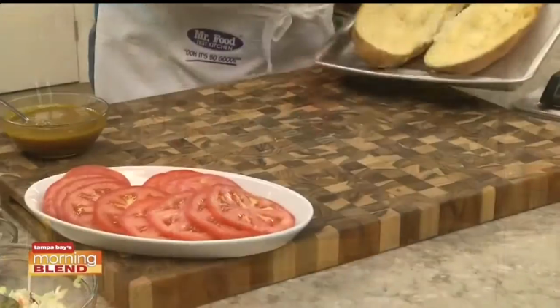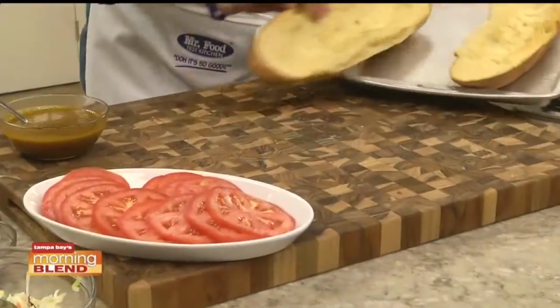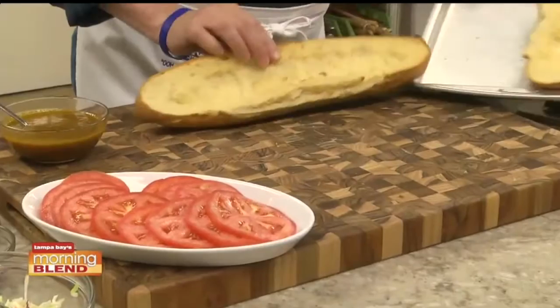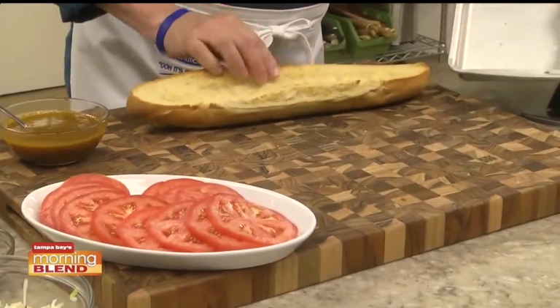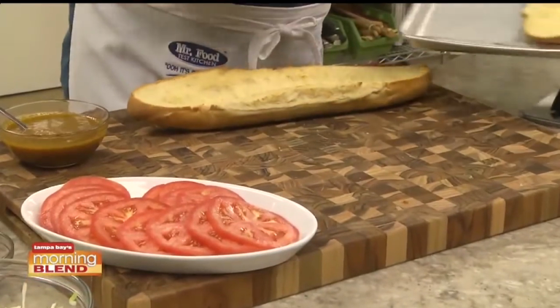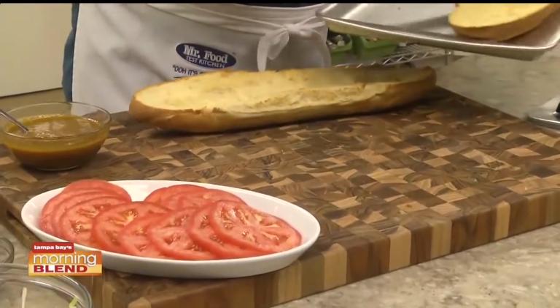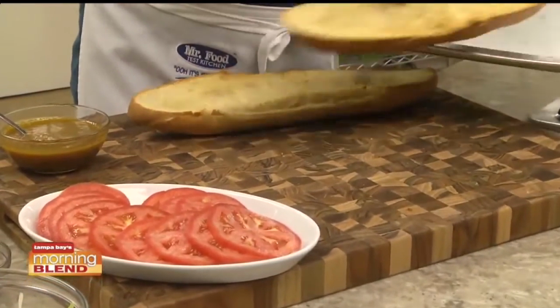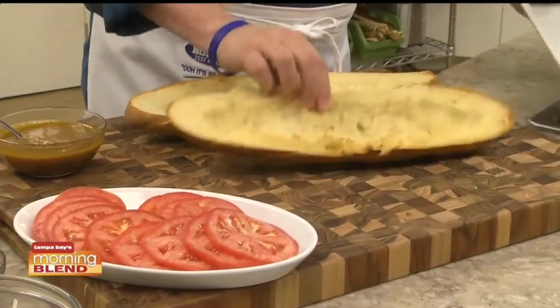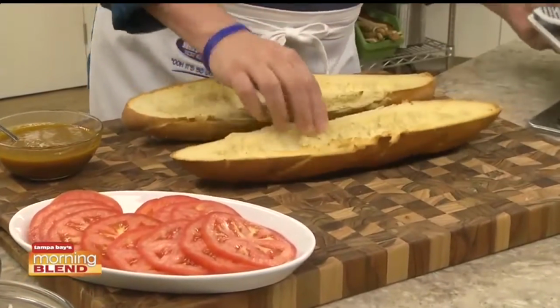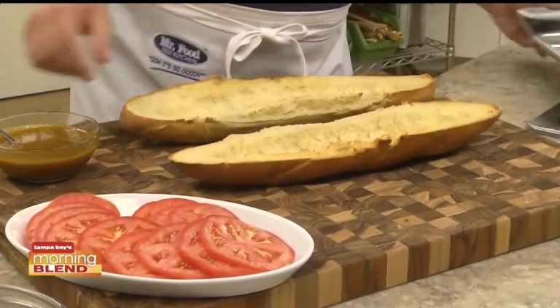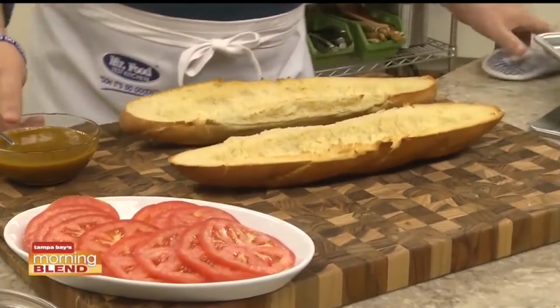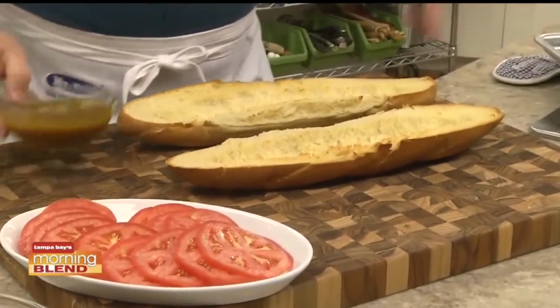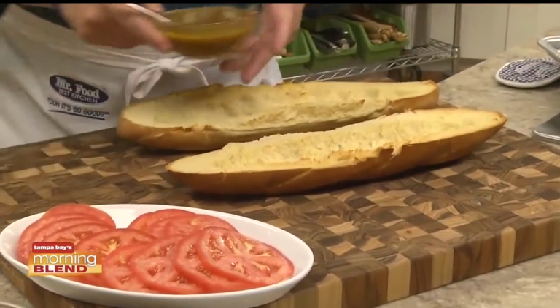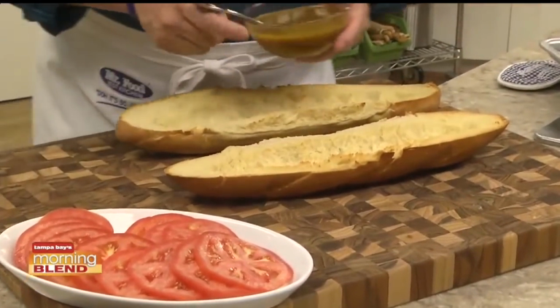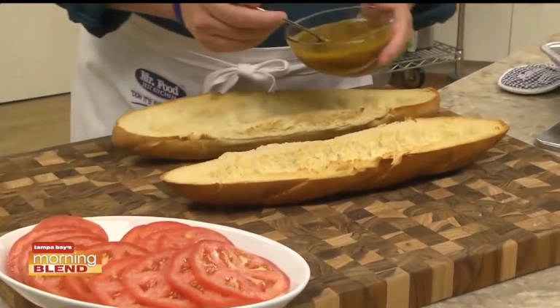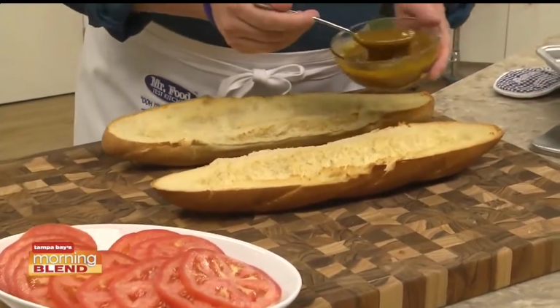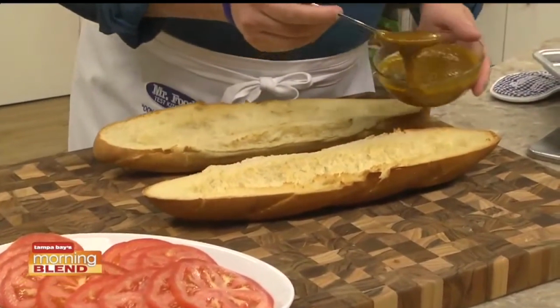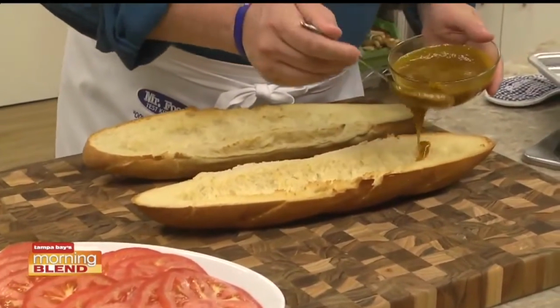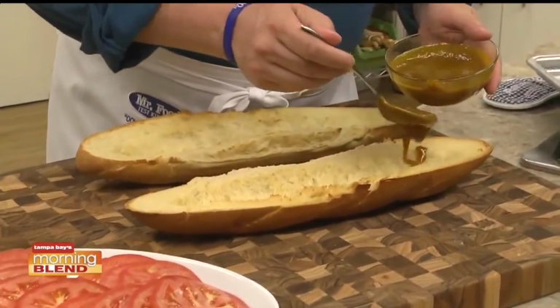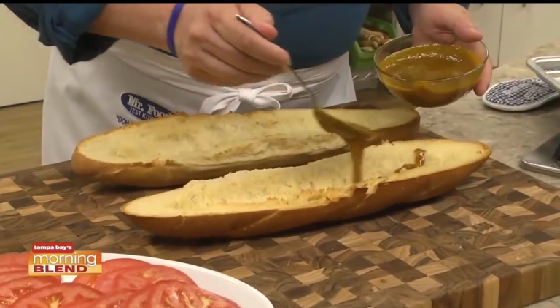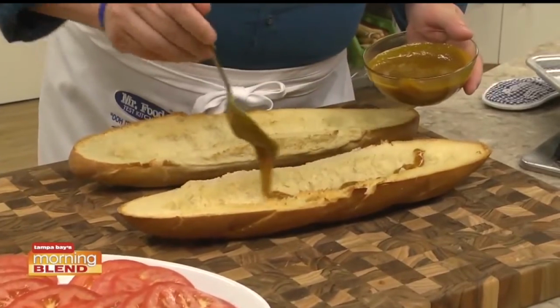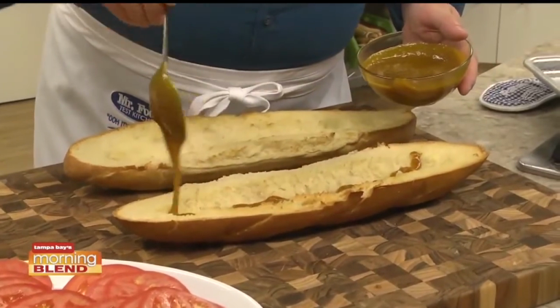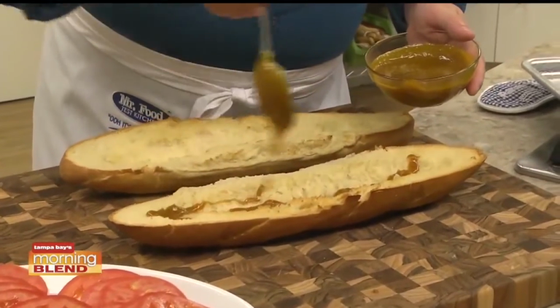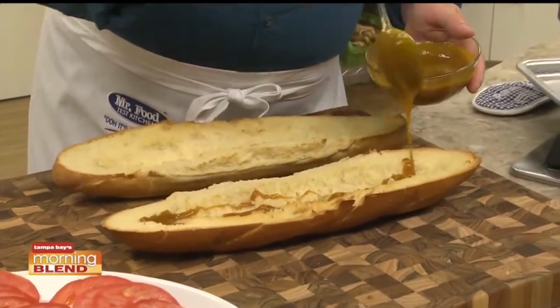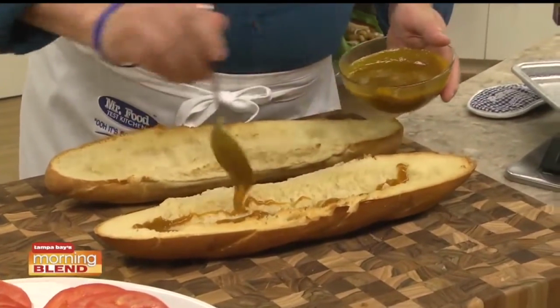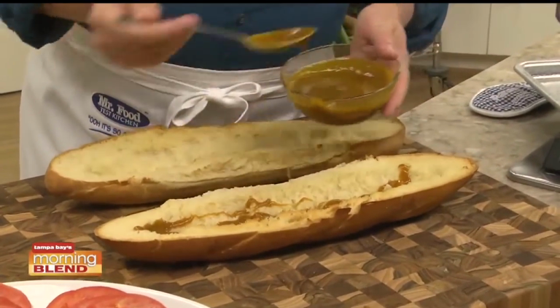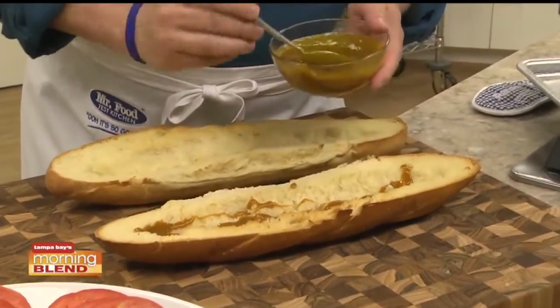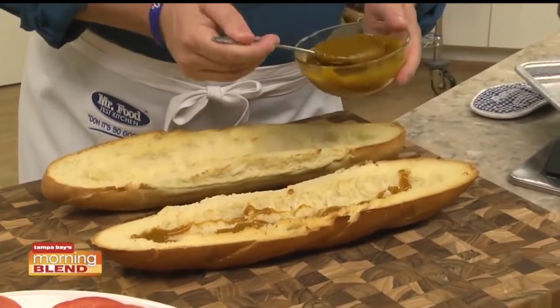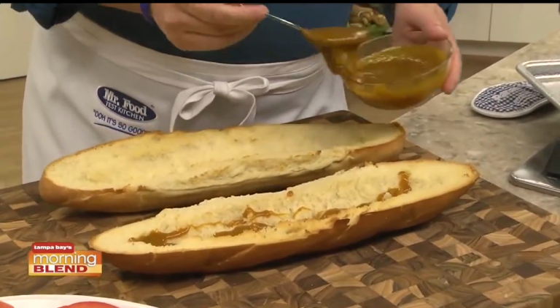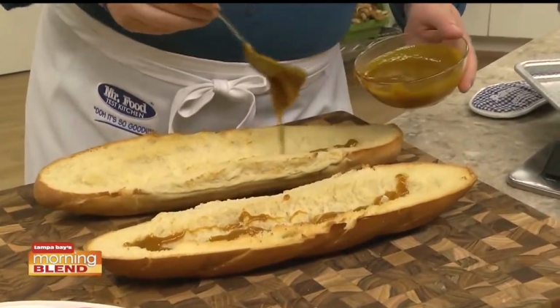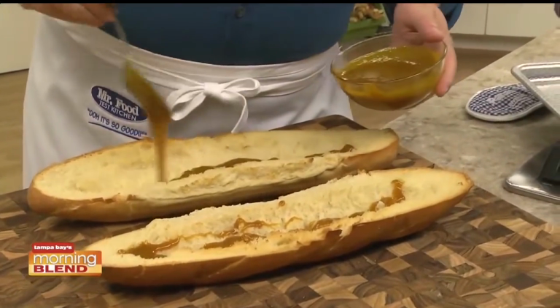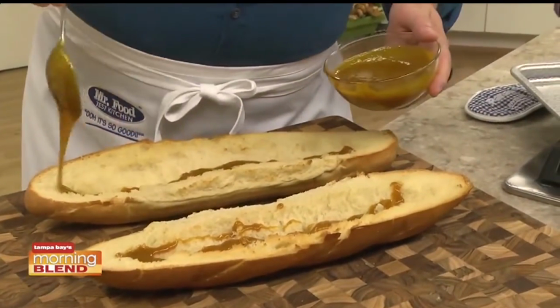I cut a loaf of Italian bread in half, removed the insides, and toasted it. Now we slather on a mixture we made by combining some mustard with a bit of brown sugar.